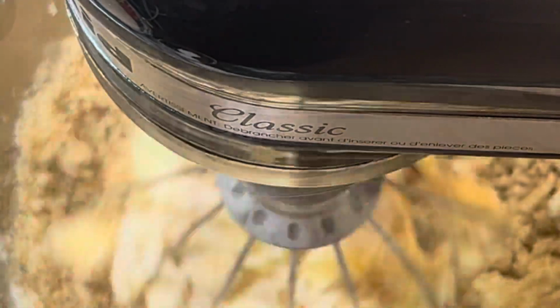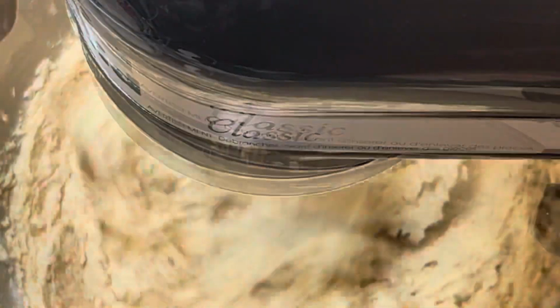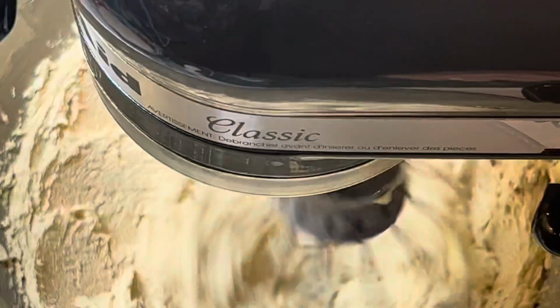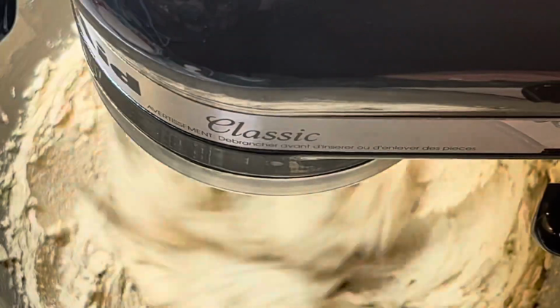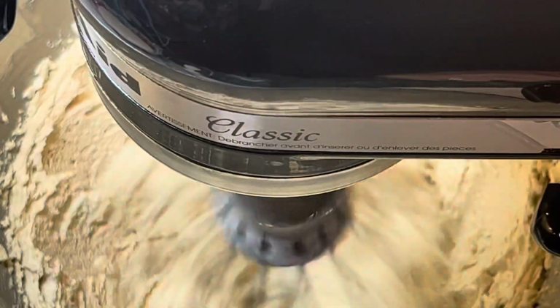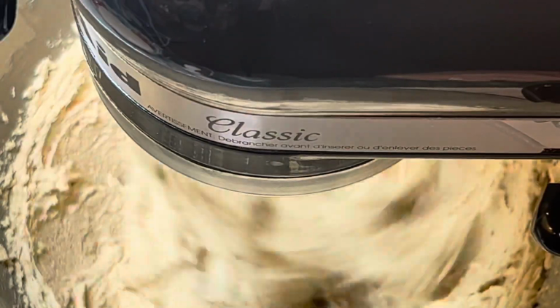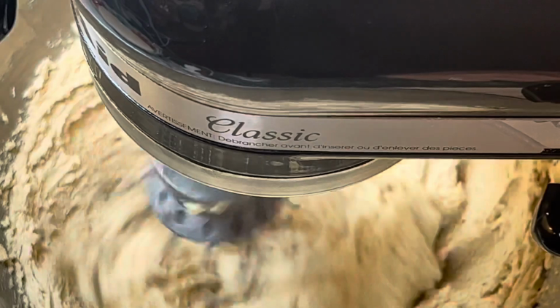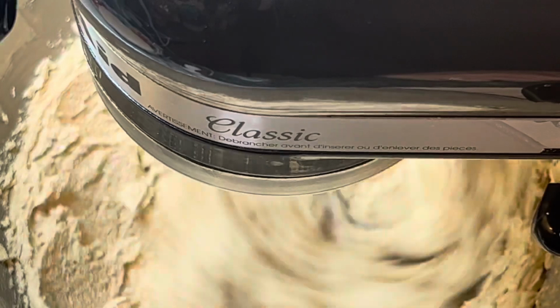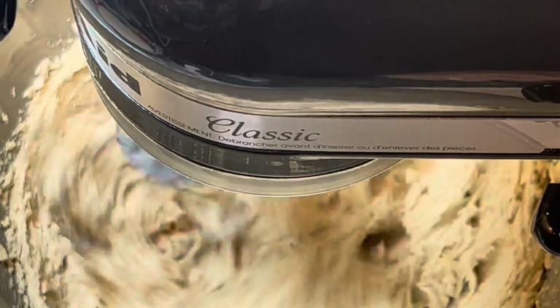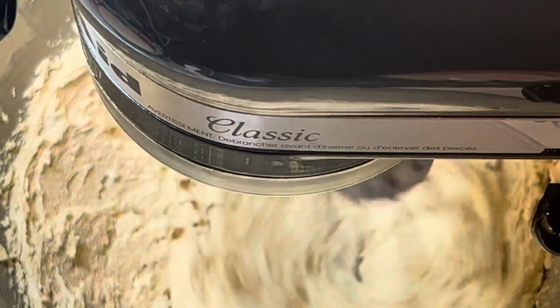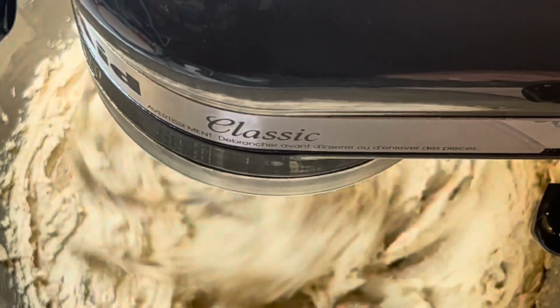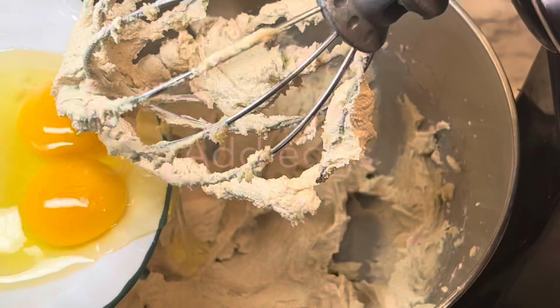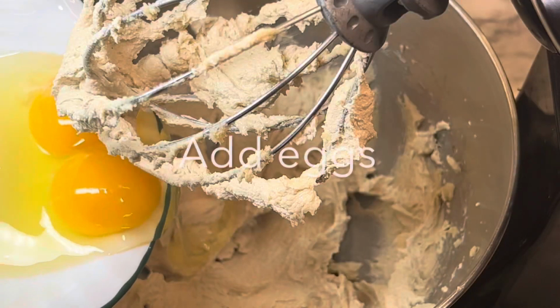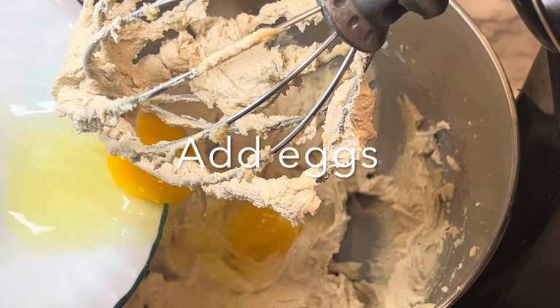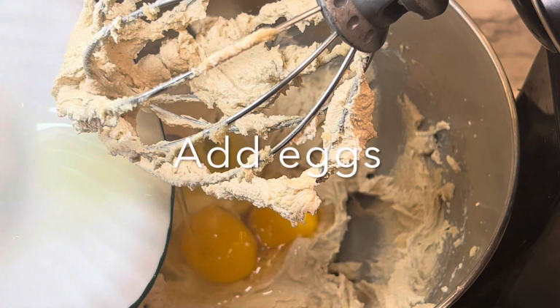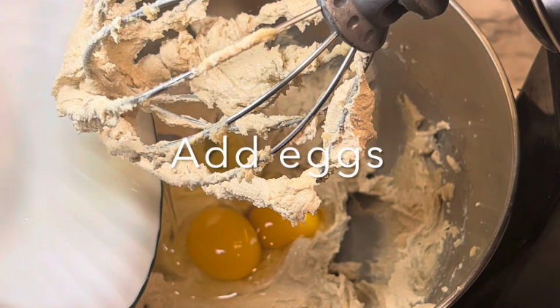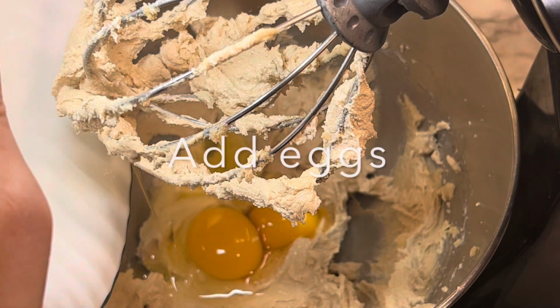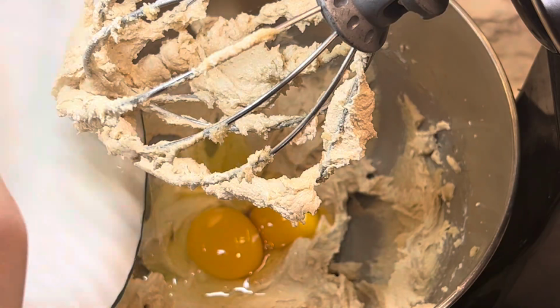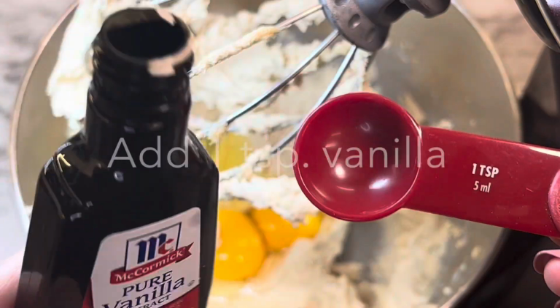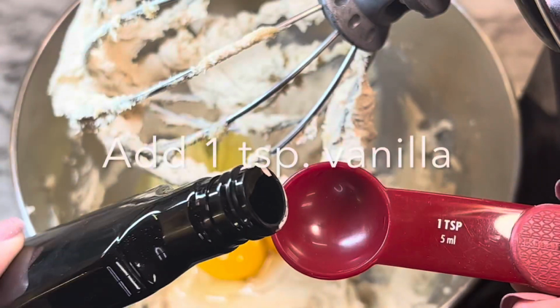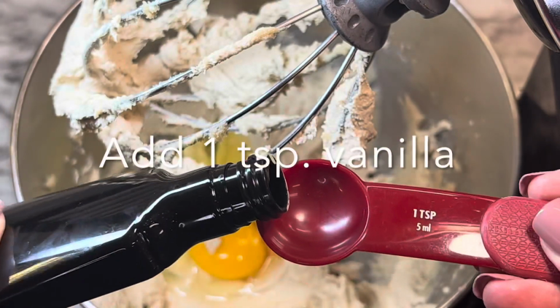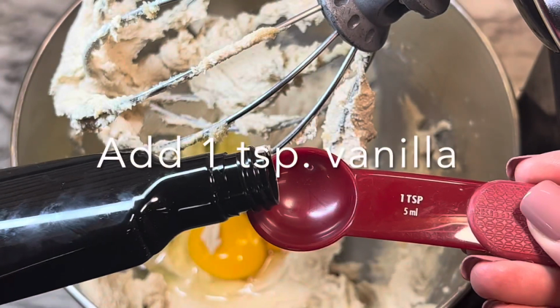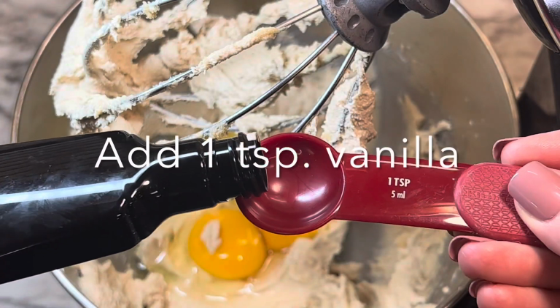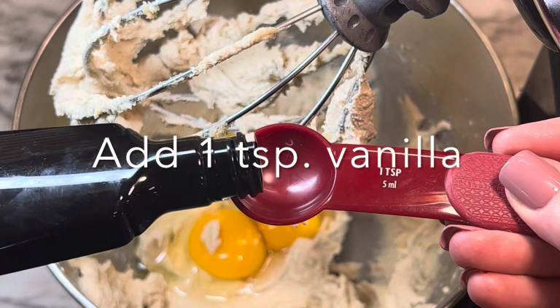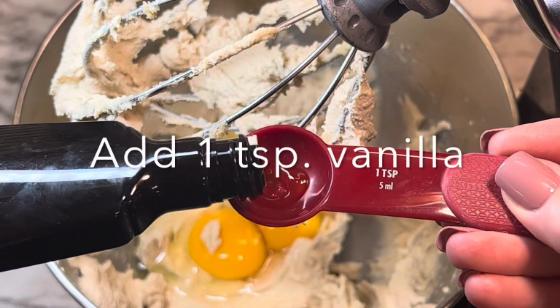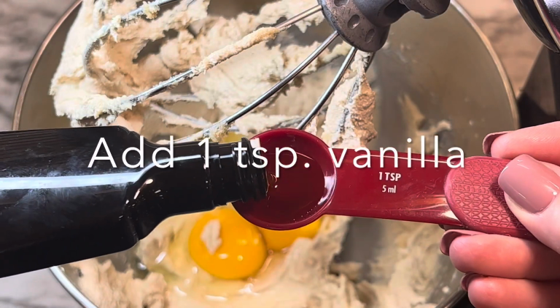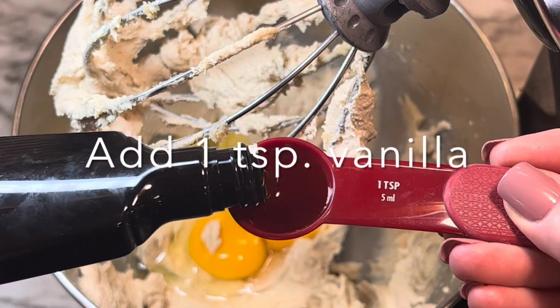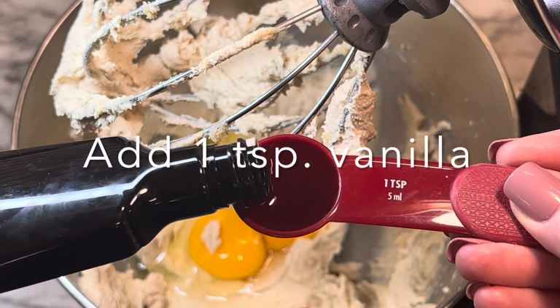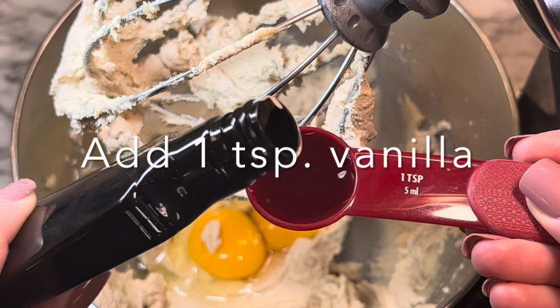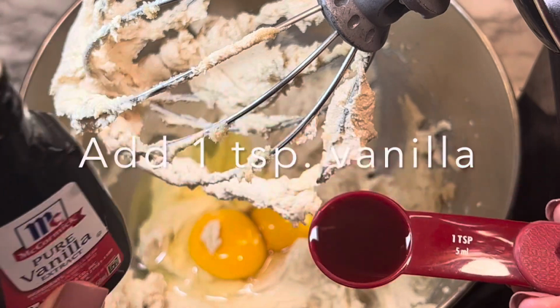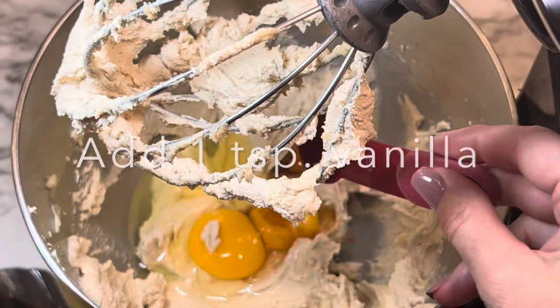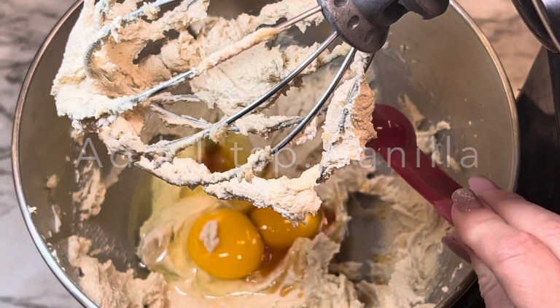Mix the butter and sugars until light and fluffy. Once it has that creamy look to it, add your two eggs and the vanilla, then mix again to make sure everything is evenly combined.